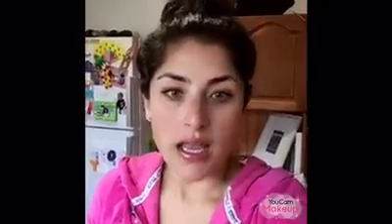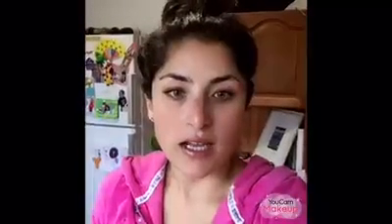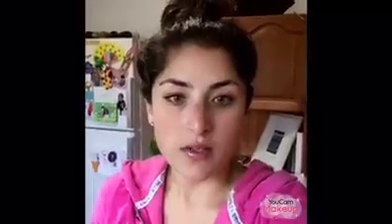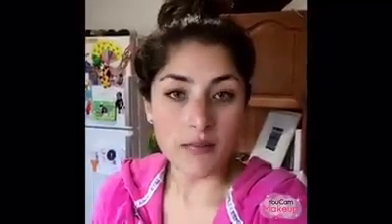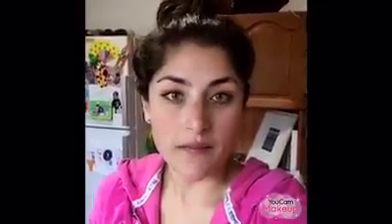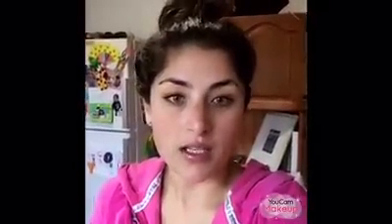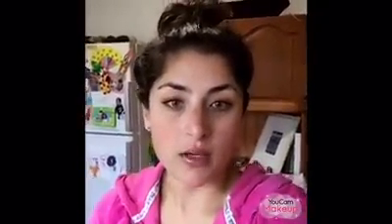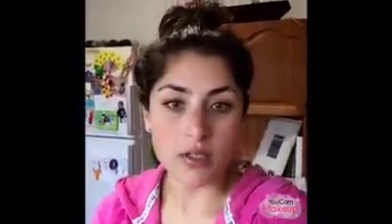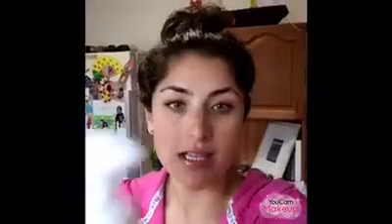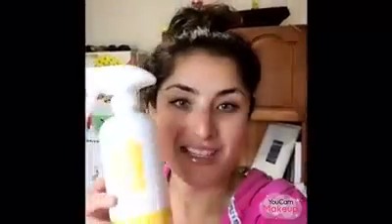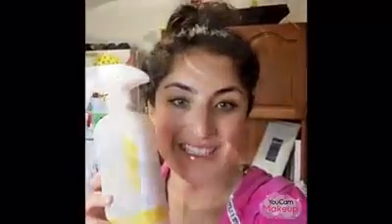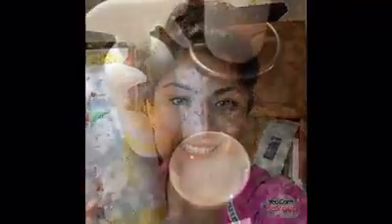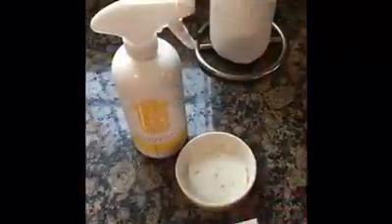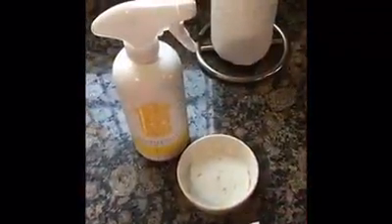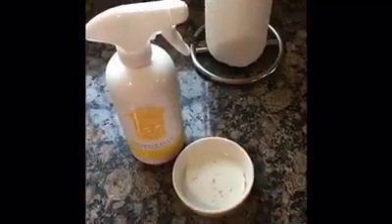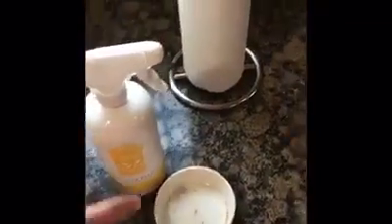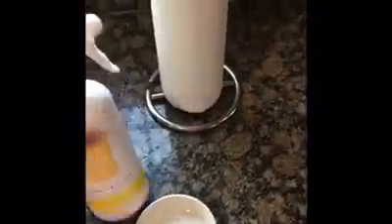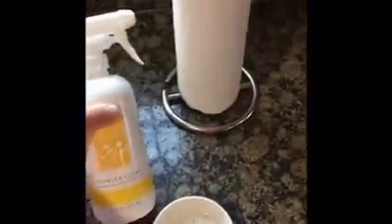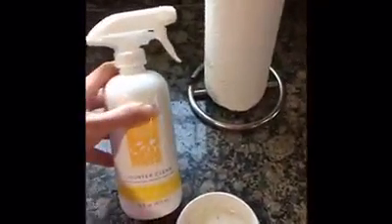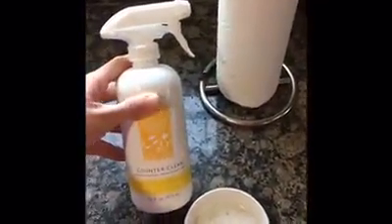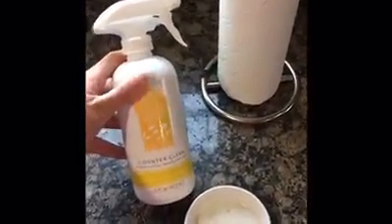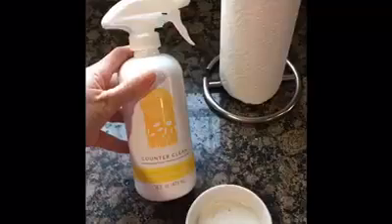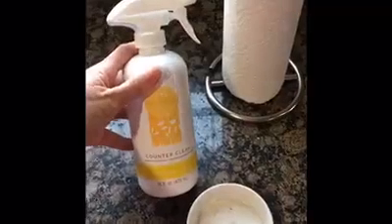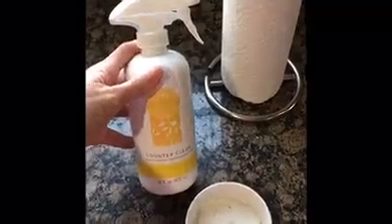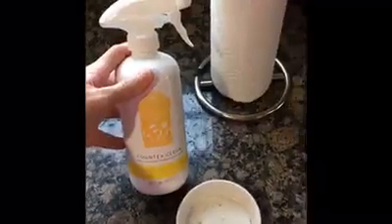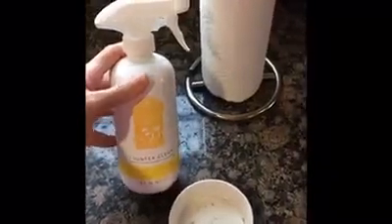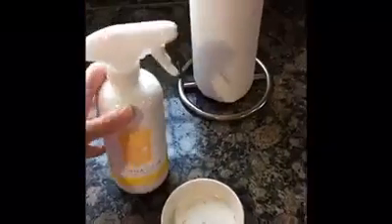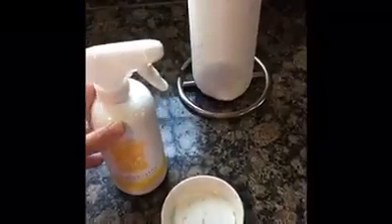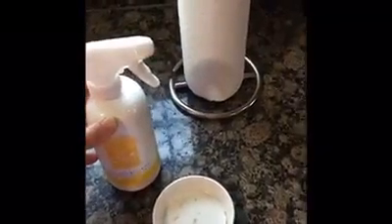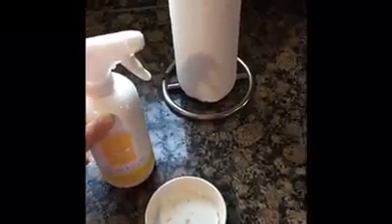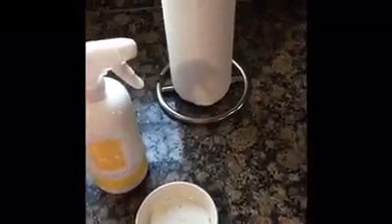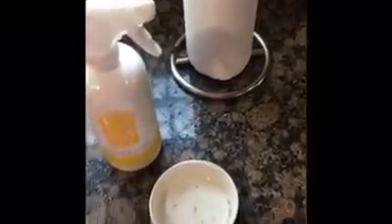I noticed one of the tops is pretty funky, so I wanted to demonstrate the counter clean. This is all you need — Counter Clean from Scentsy. Coconut lemongrass is my favorite for the kitchen, so why not get the double use out of it?